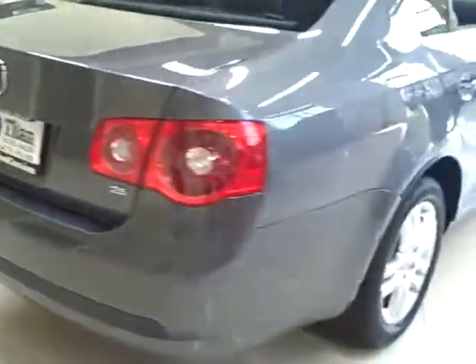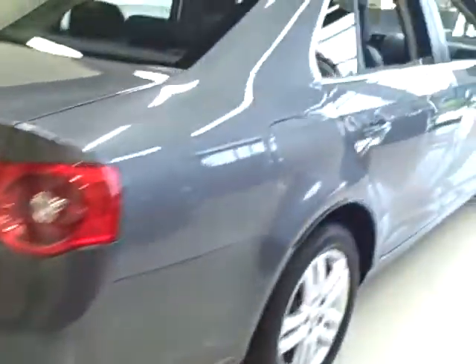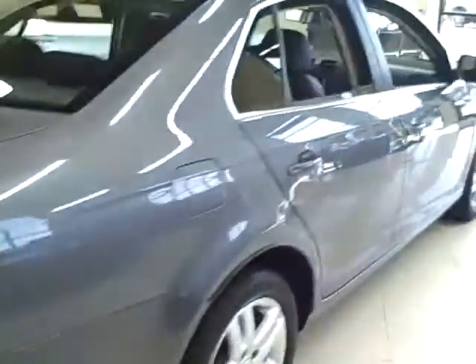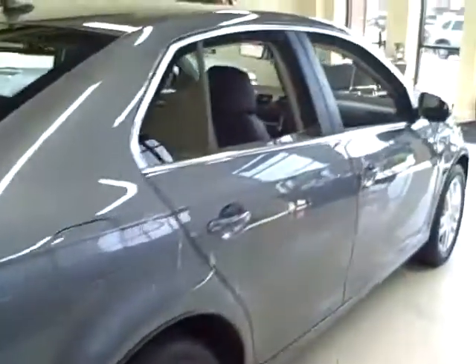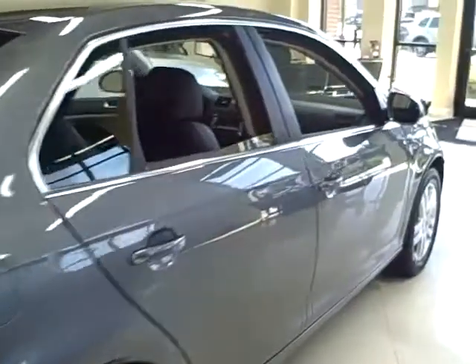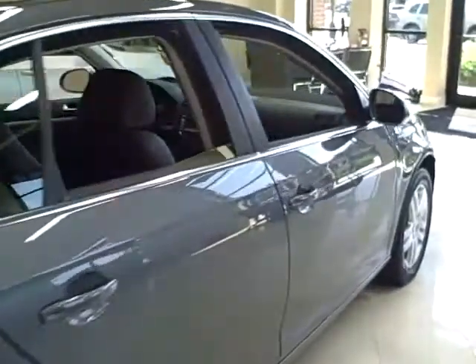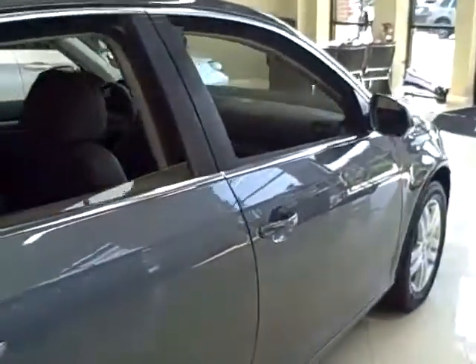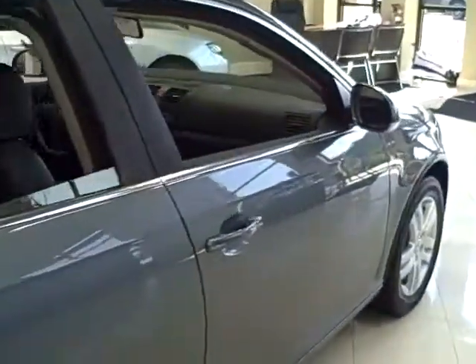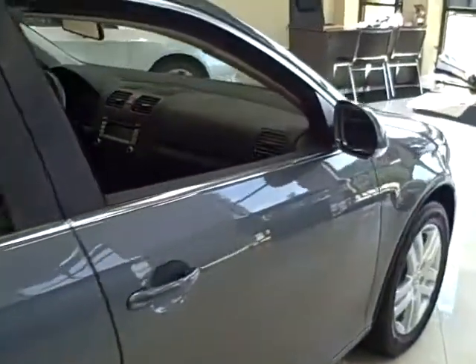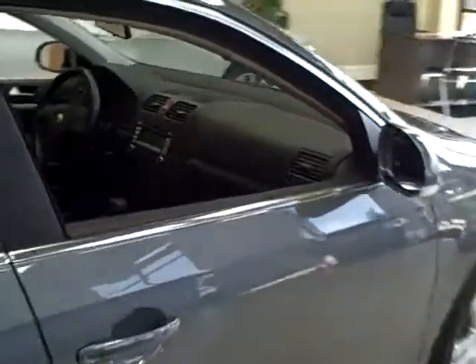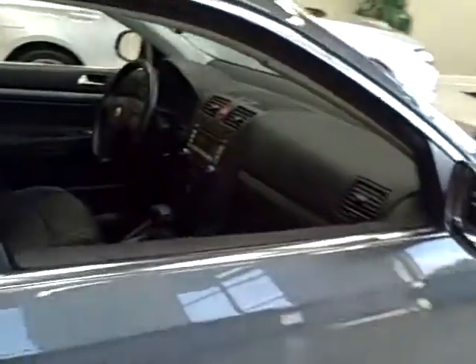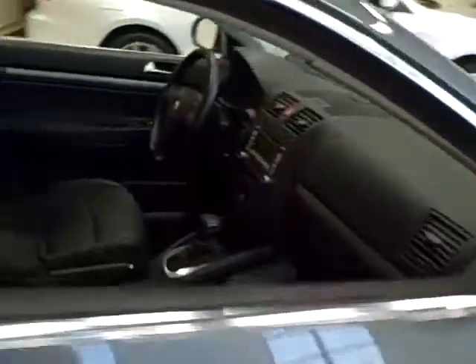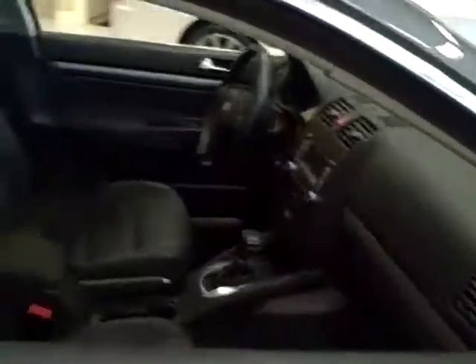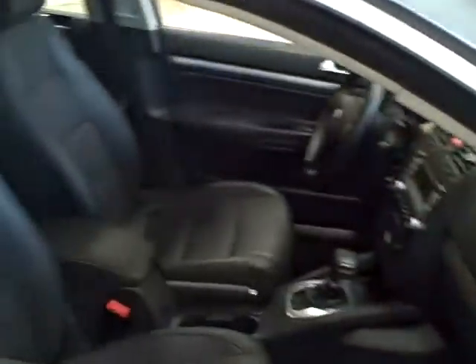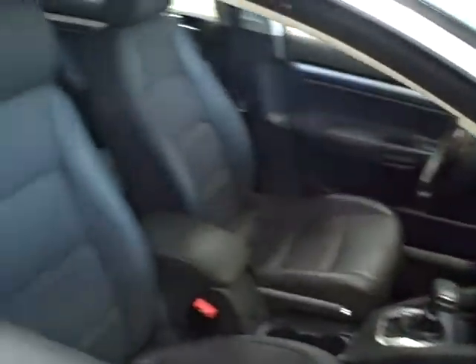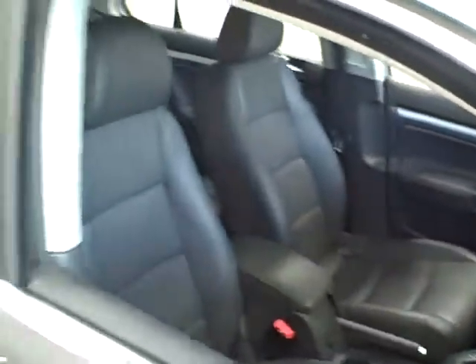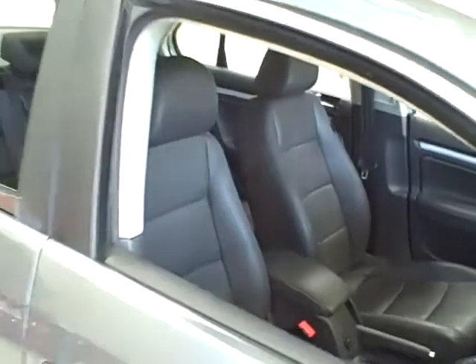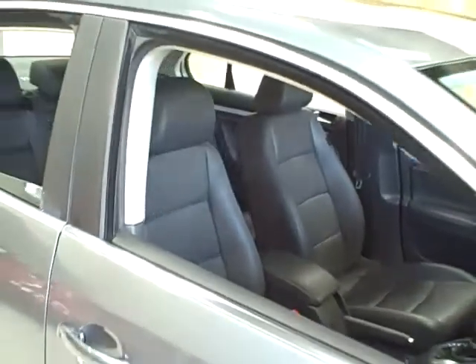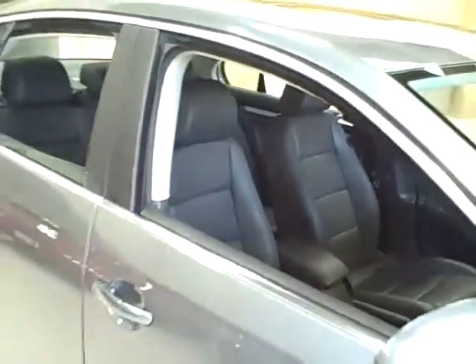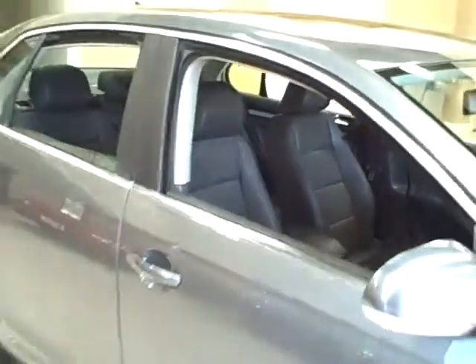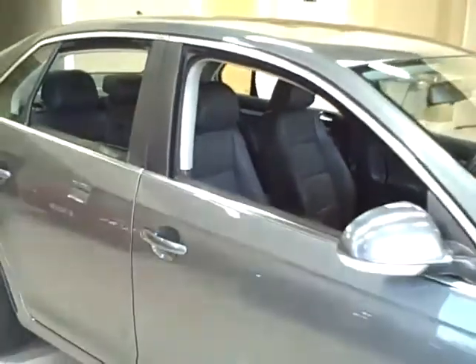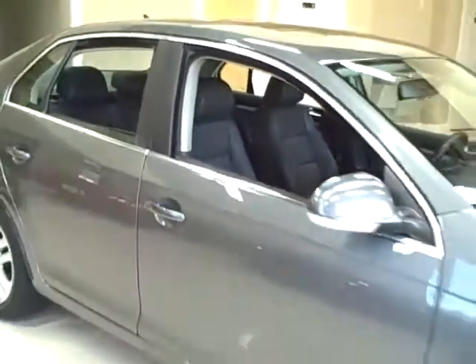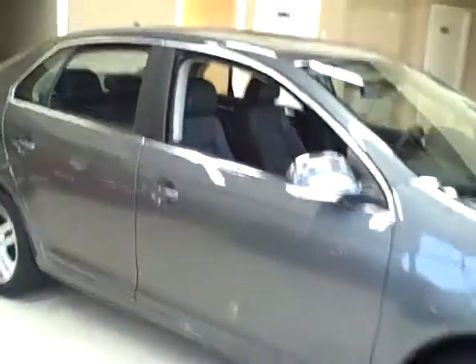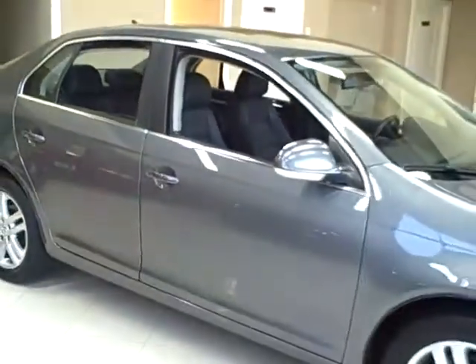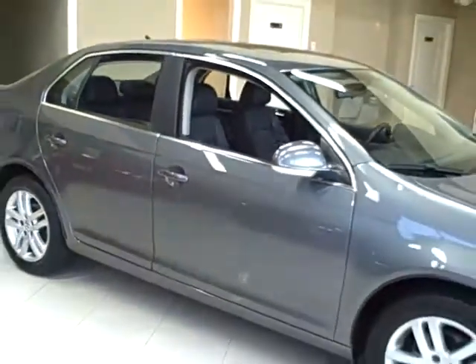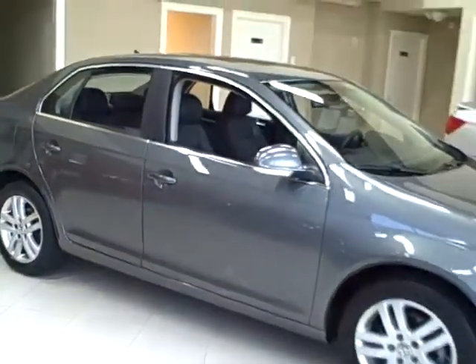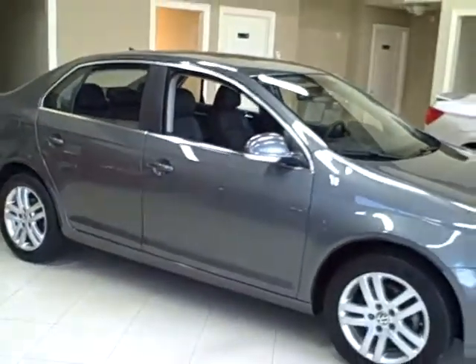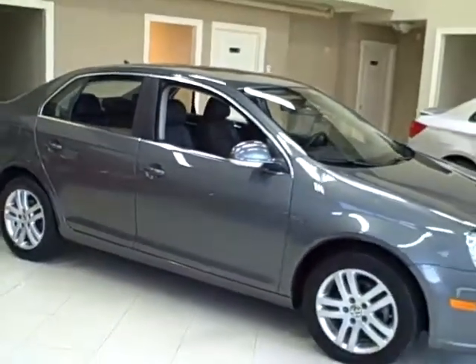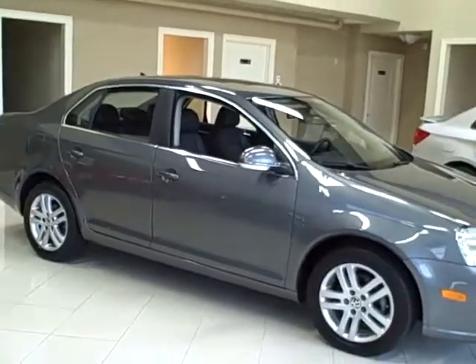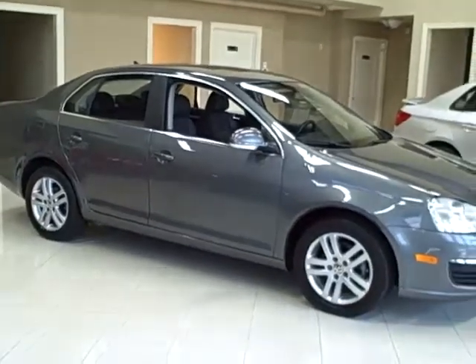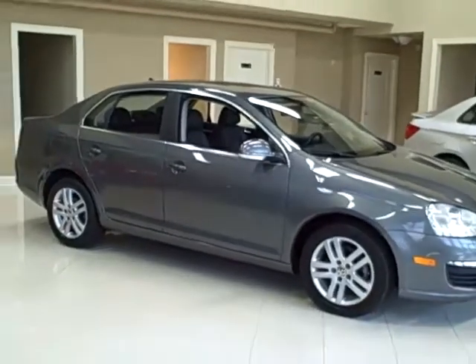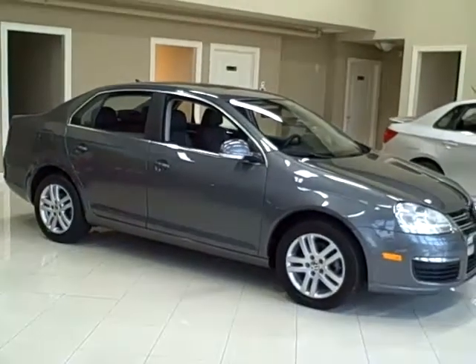It has 16-inch alloy wheels, leatherette trim, and additional interior storage. It comes equipped with an upgraded audio system, a 6-disc CD changer, and satellite radio.